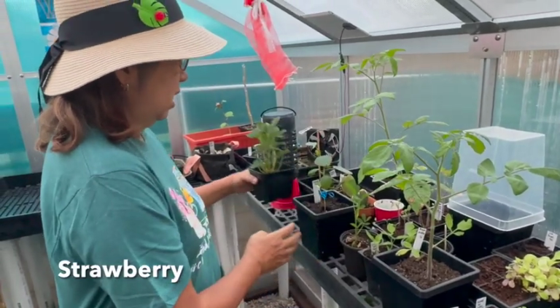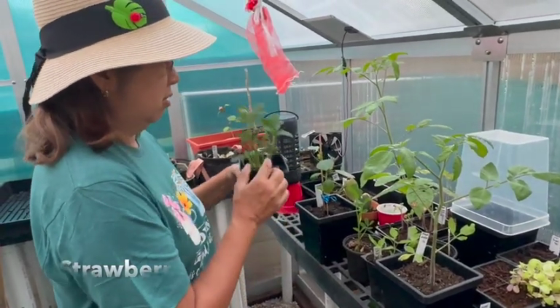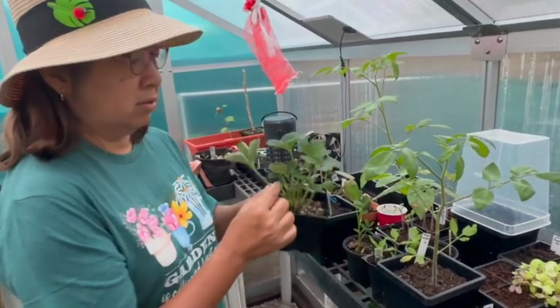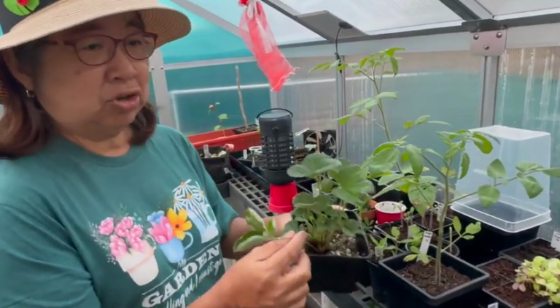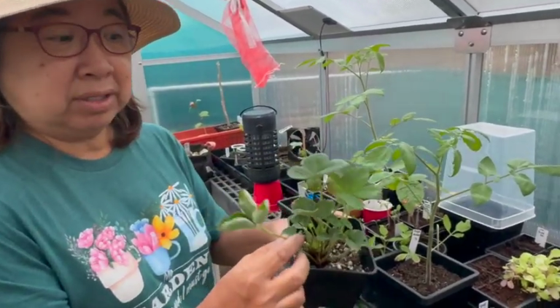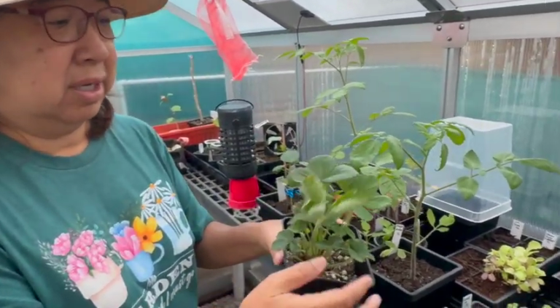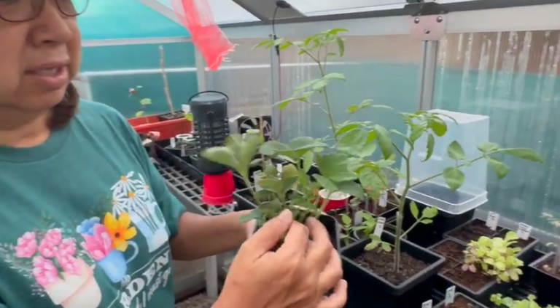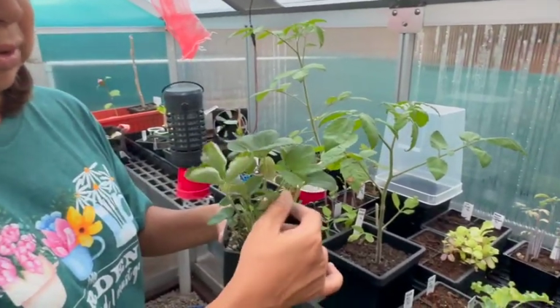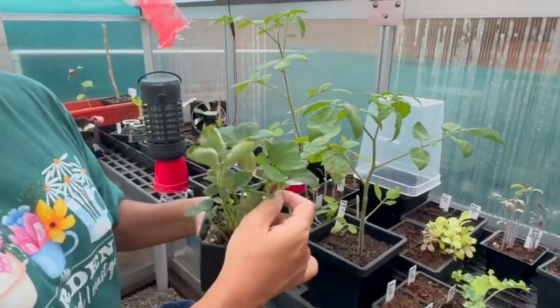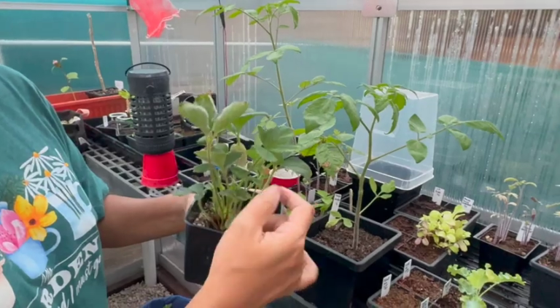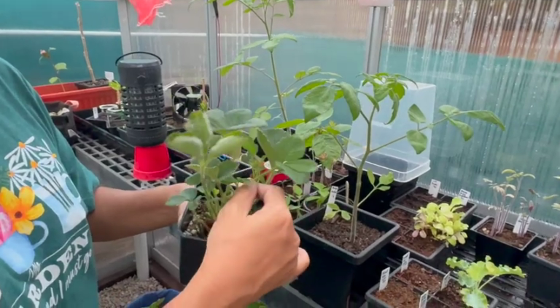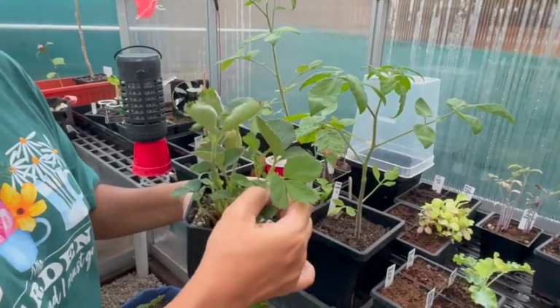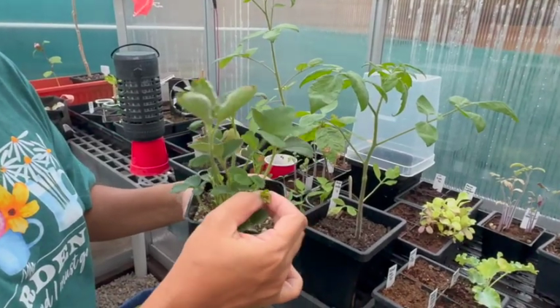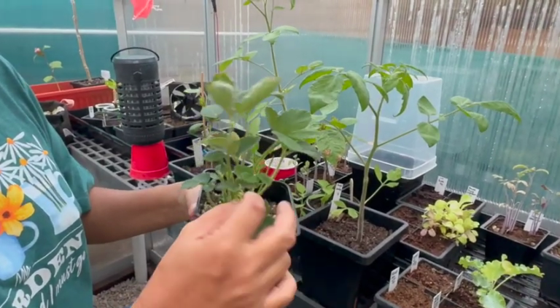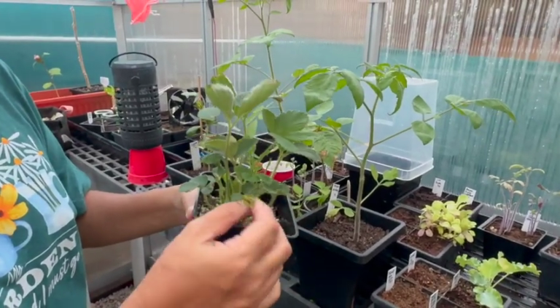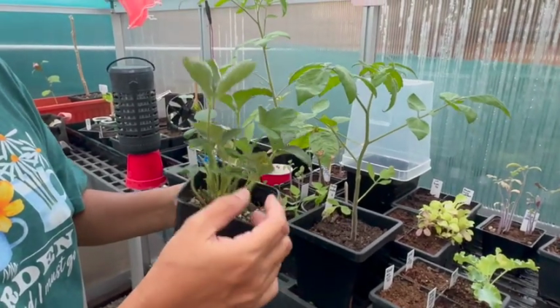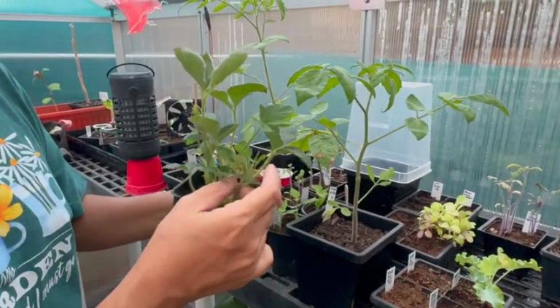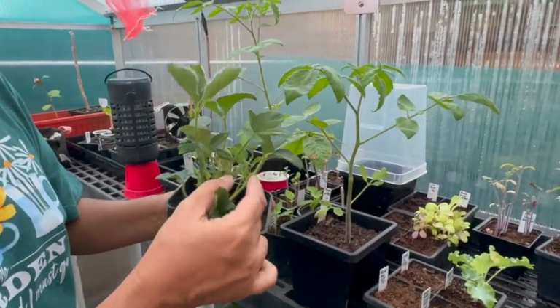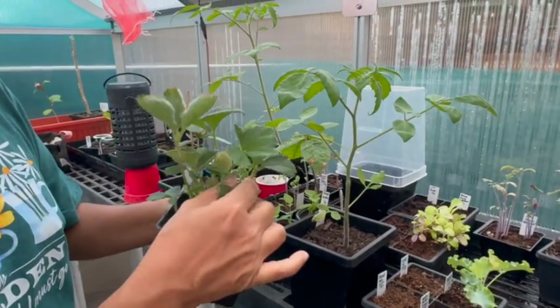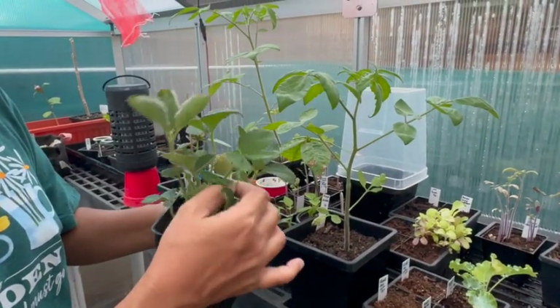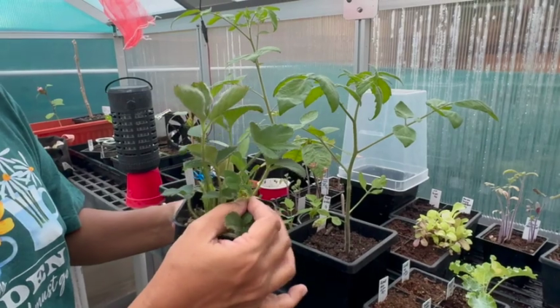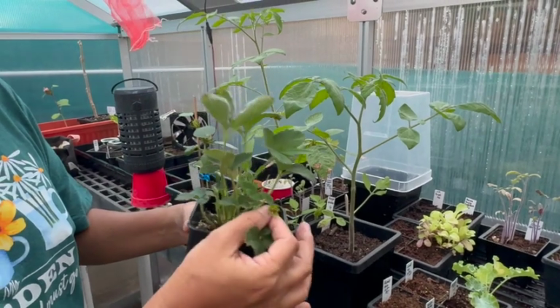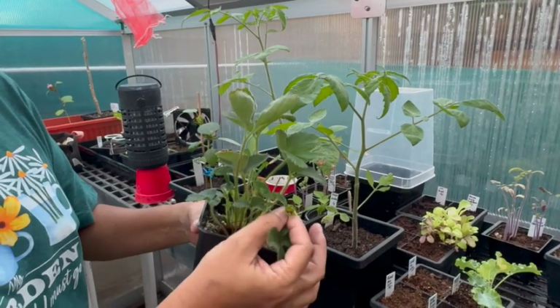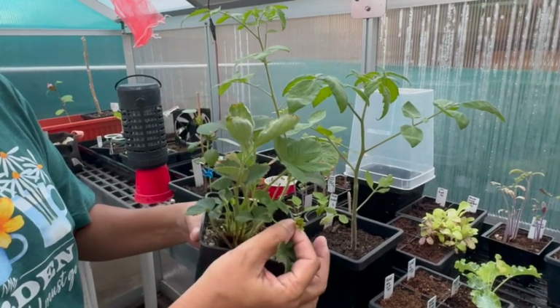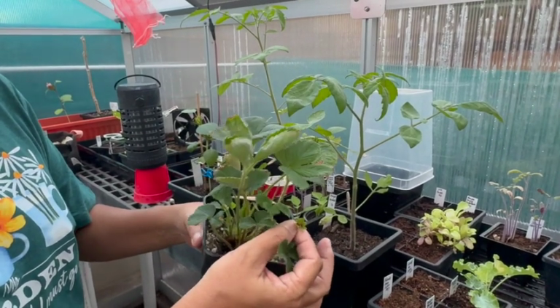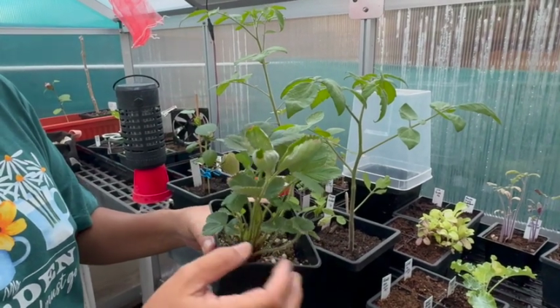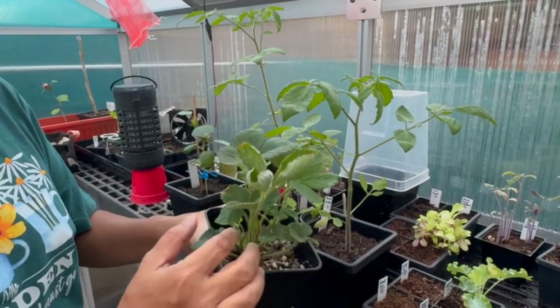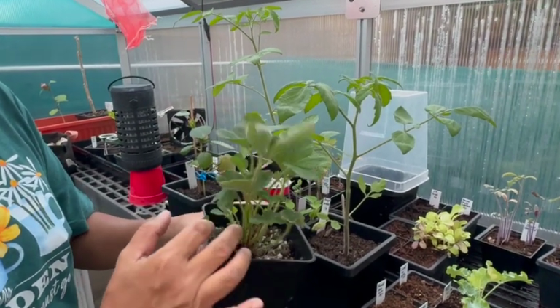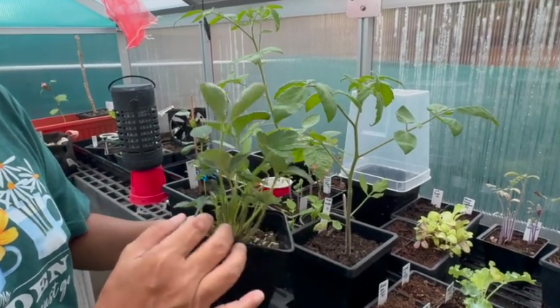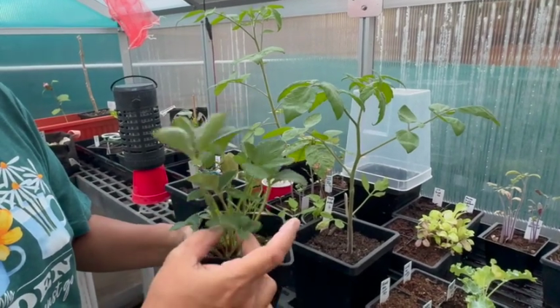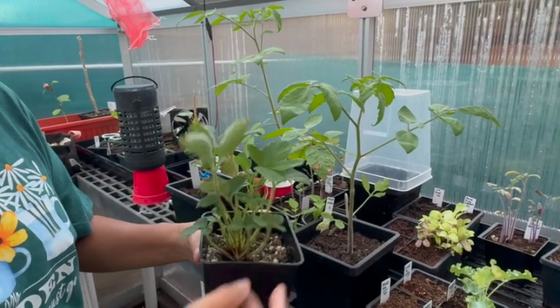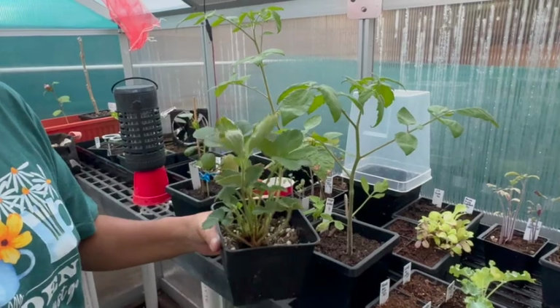And also strawberries. This is a transplant from one of our garden shops and what I'm going to be doing is snipping off the fruit so that more greens can grow.